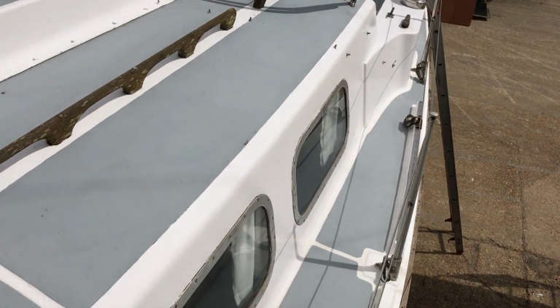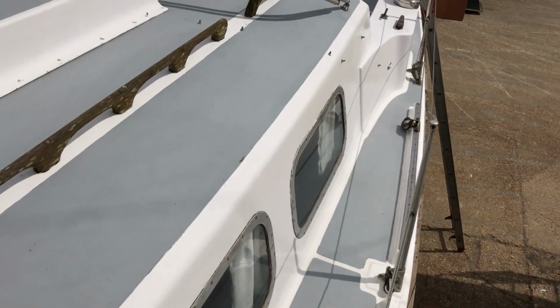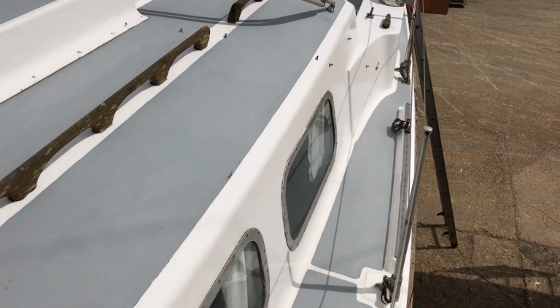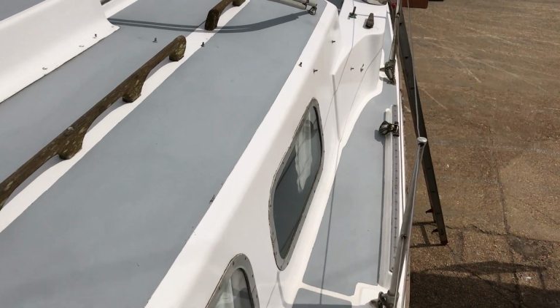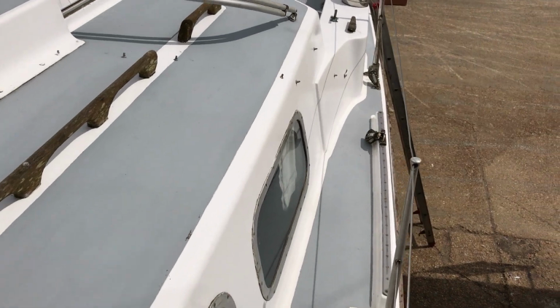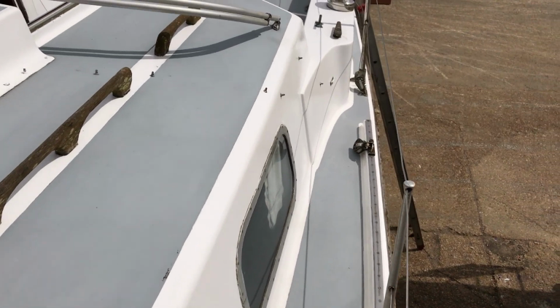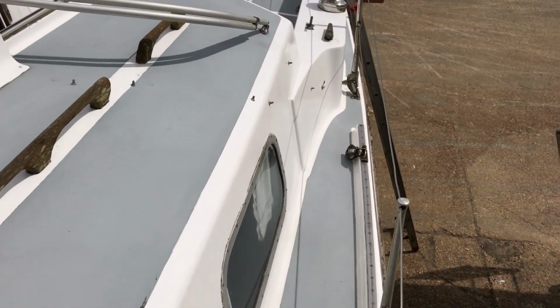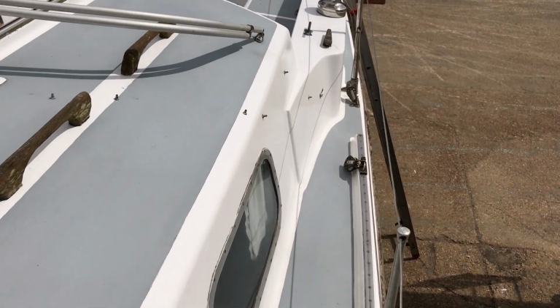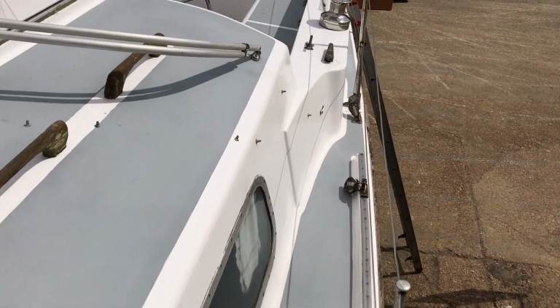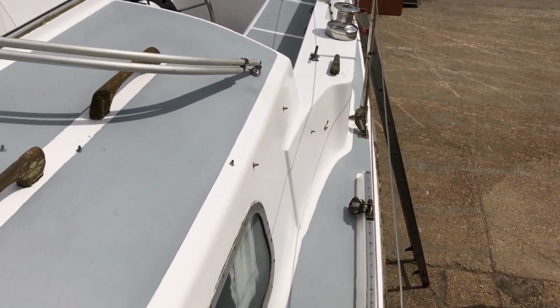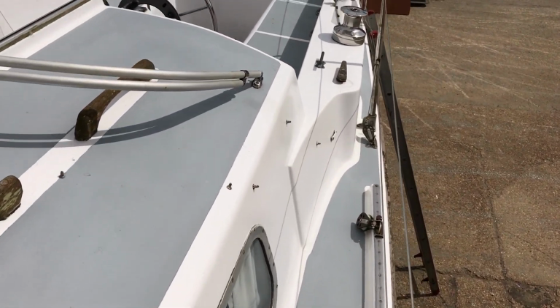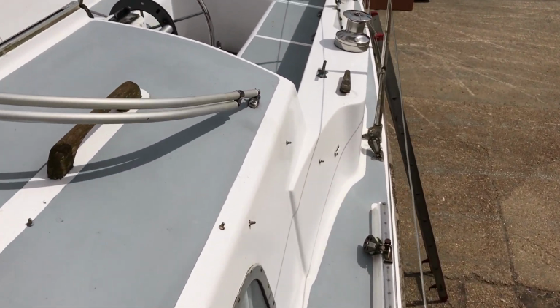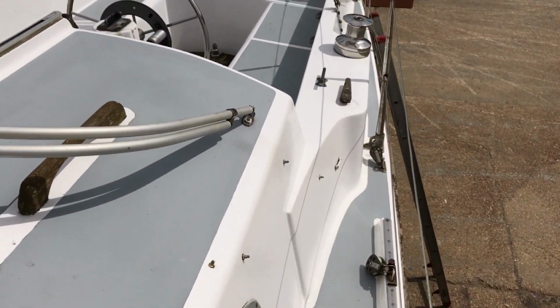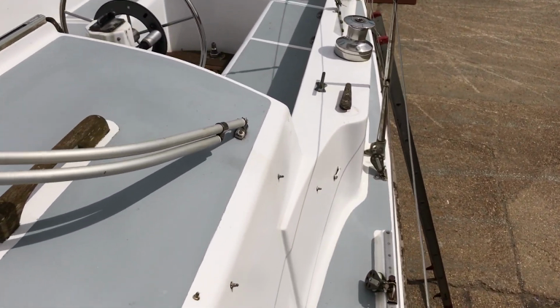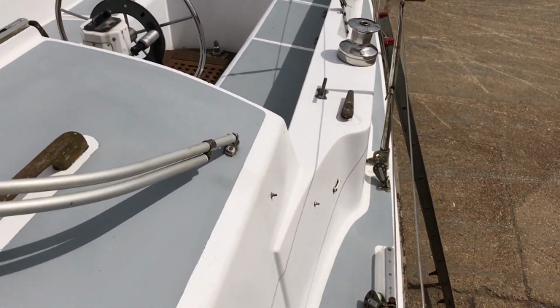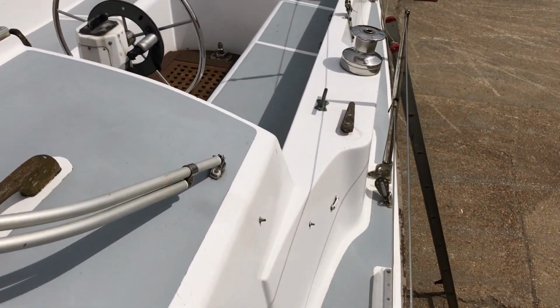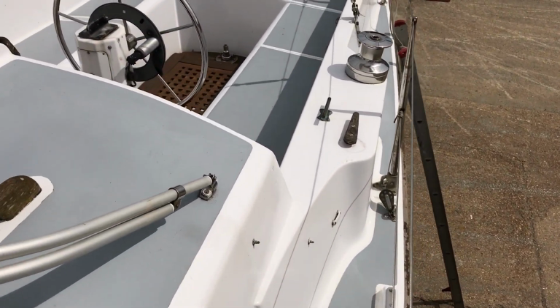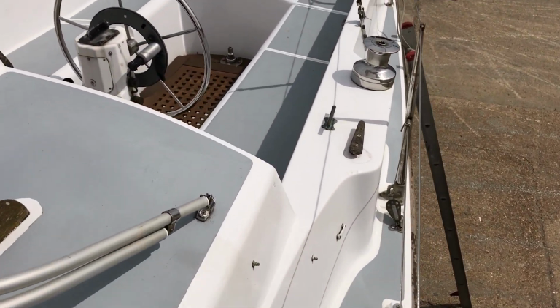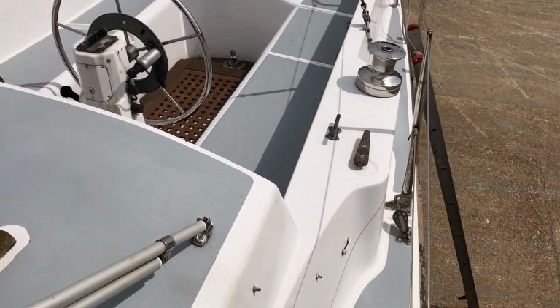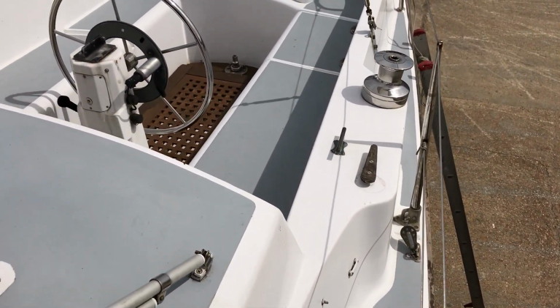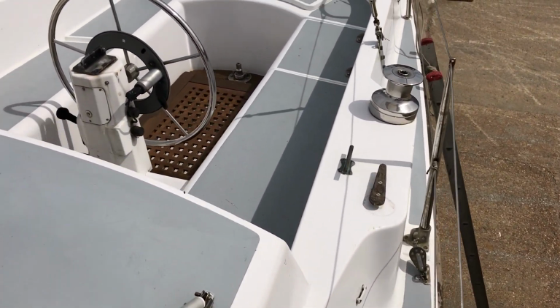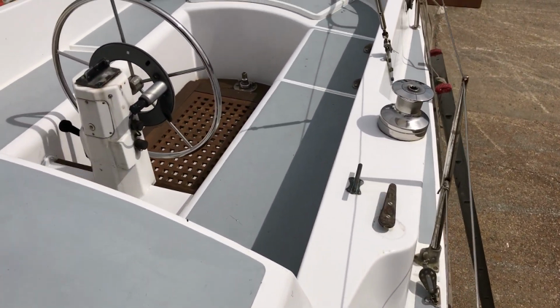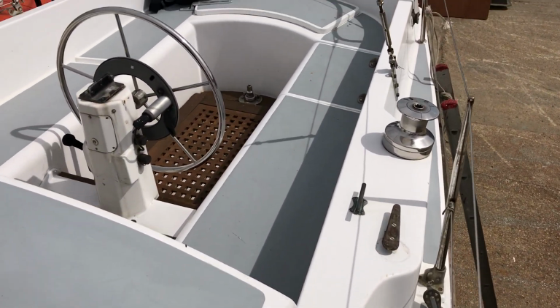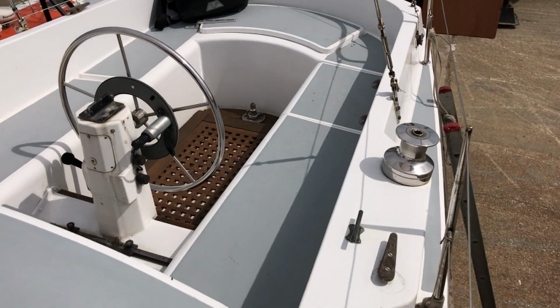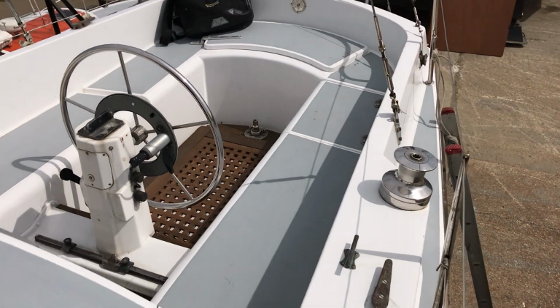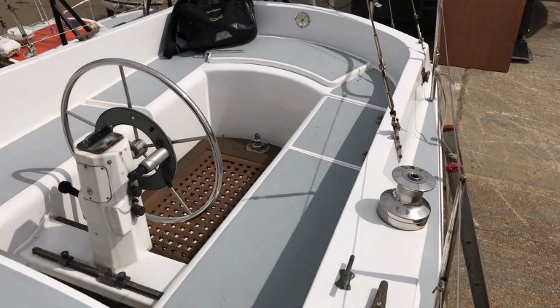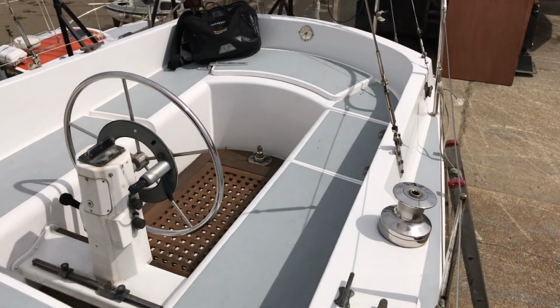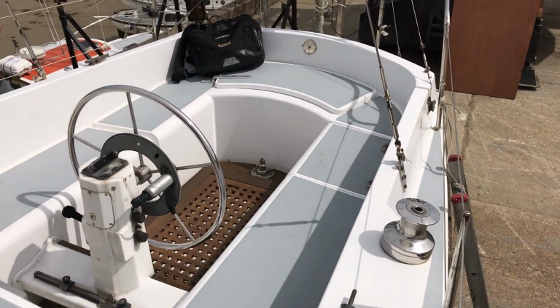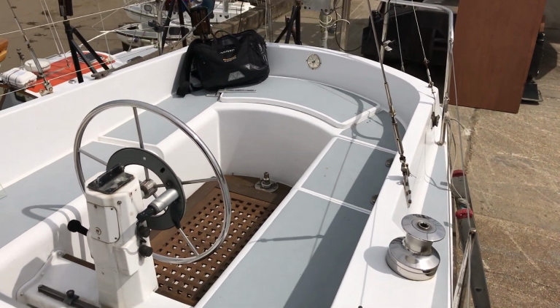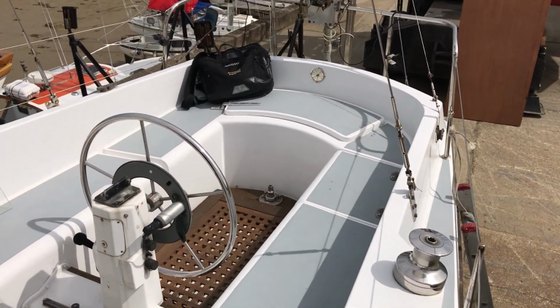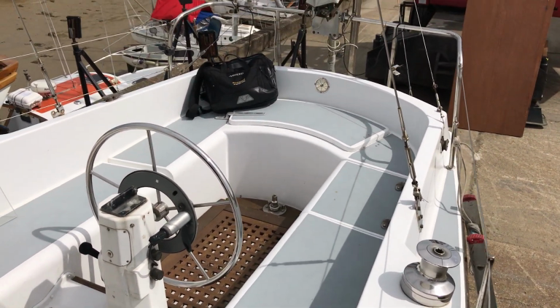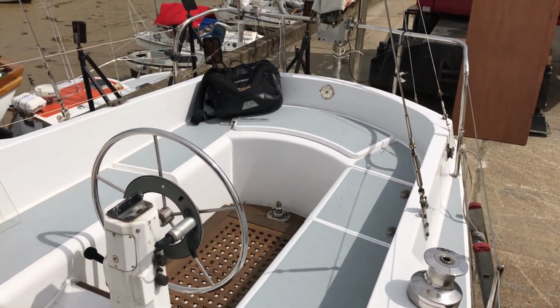If you'd like any more information about this boat, please go to boatsheadbrighton.com where you'll find lots more pictures, videos, and virtual reality.